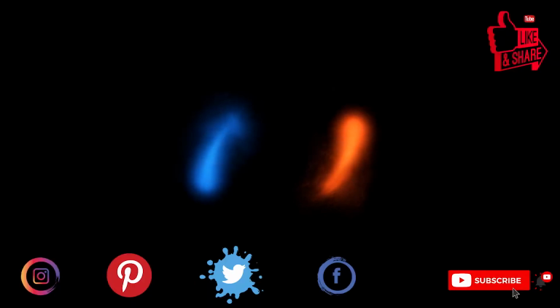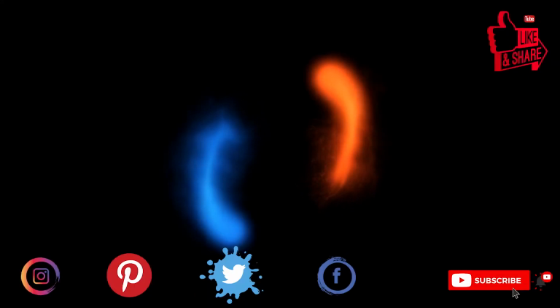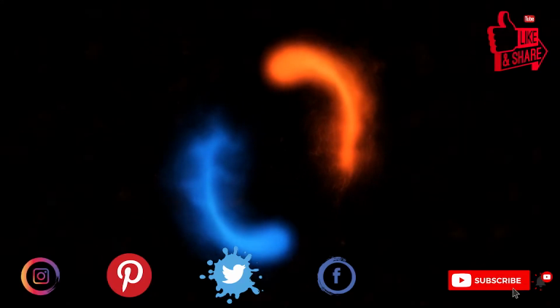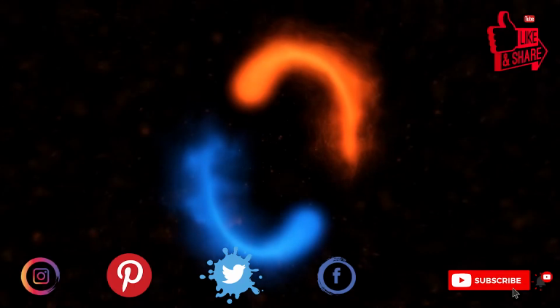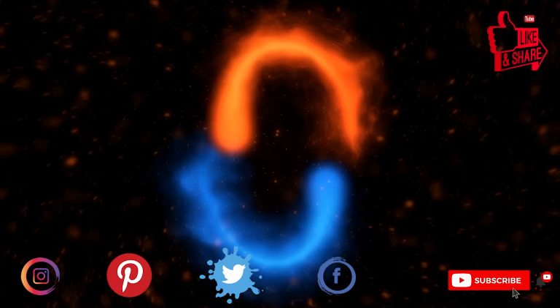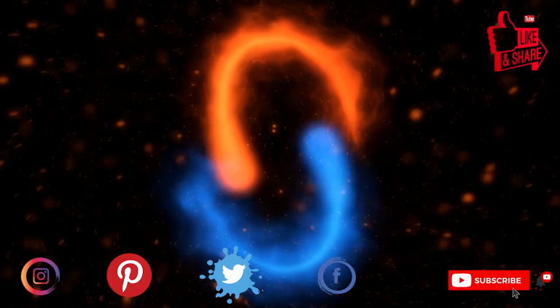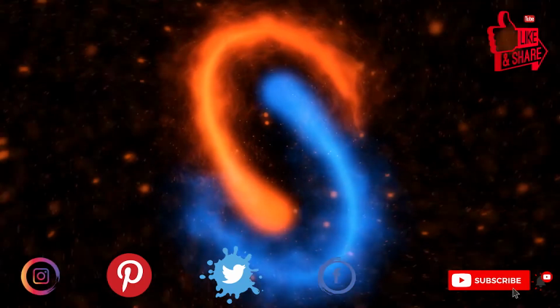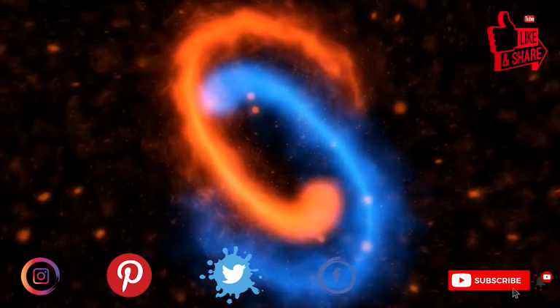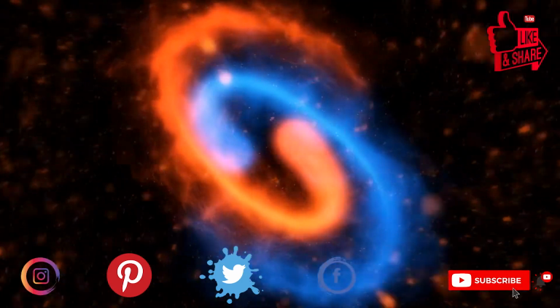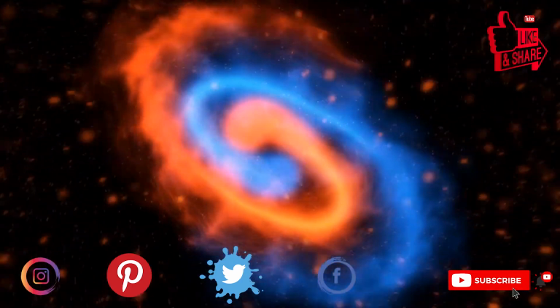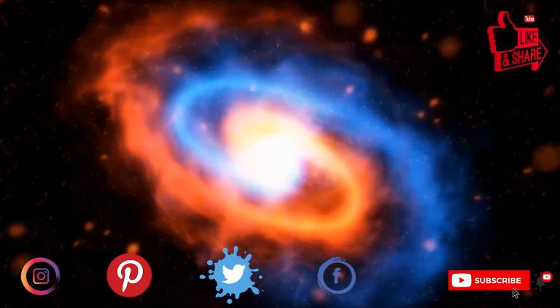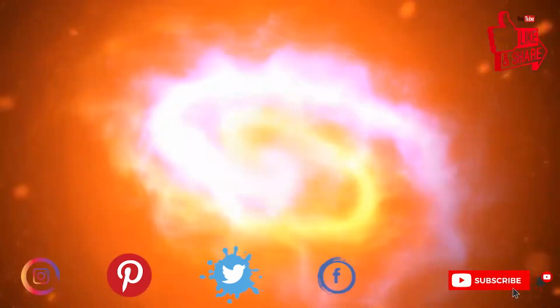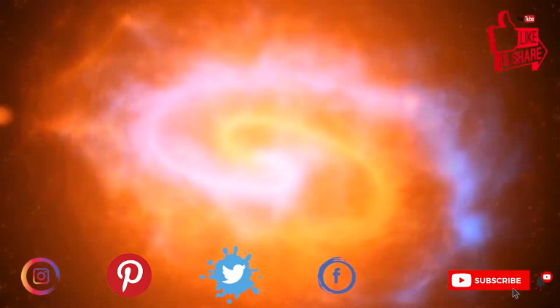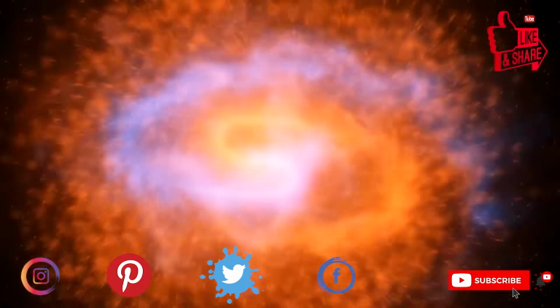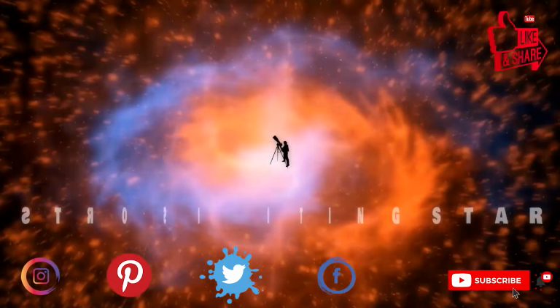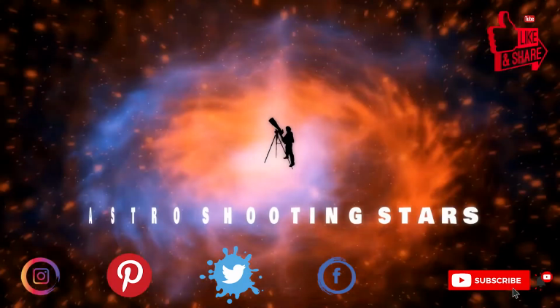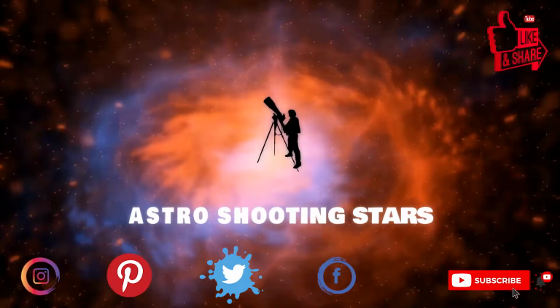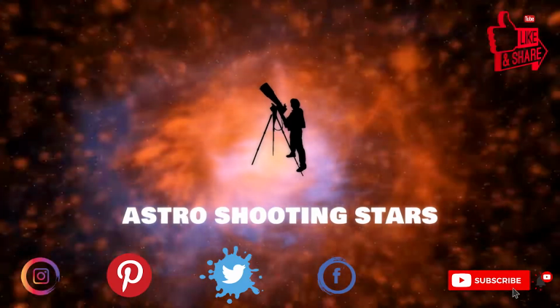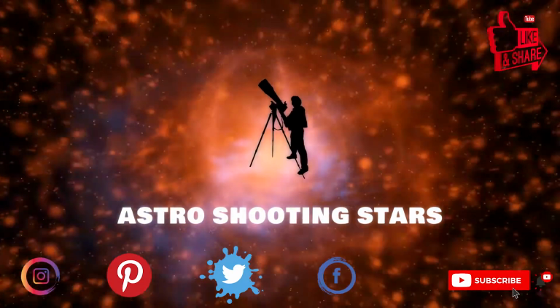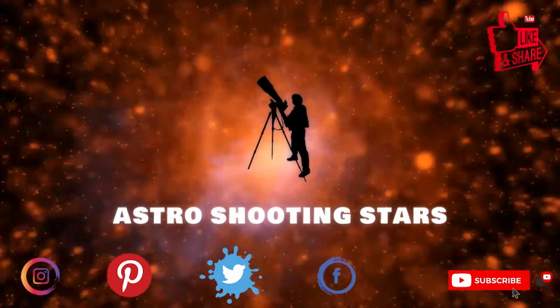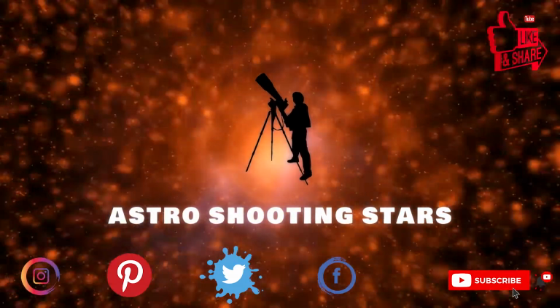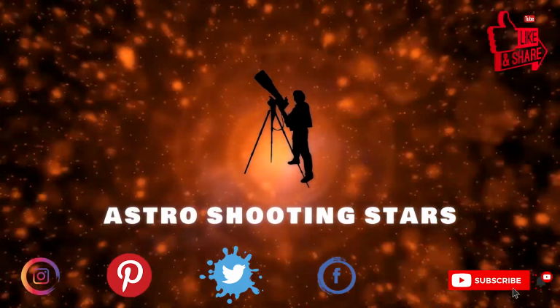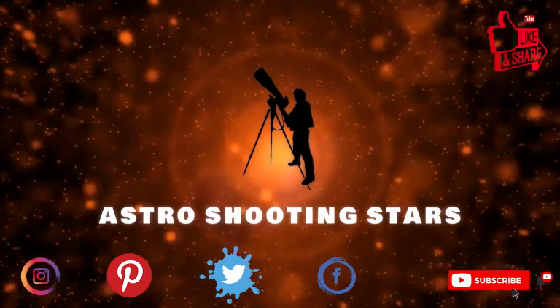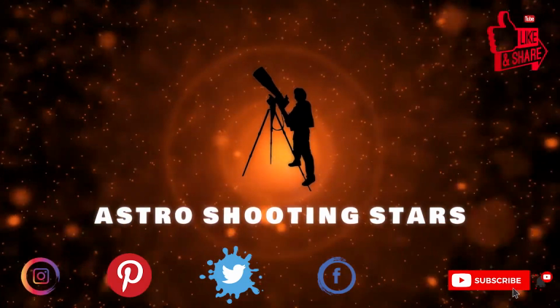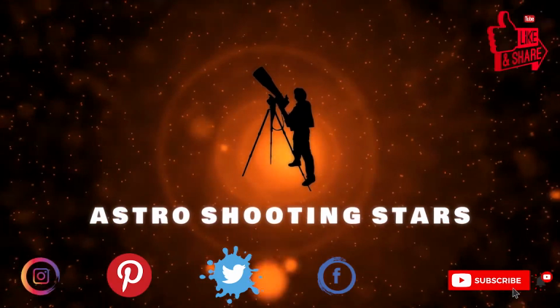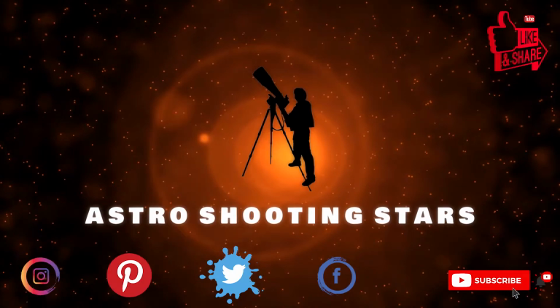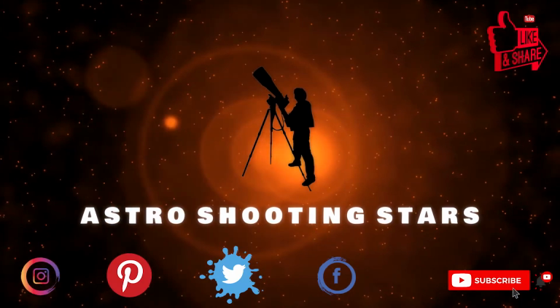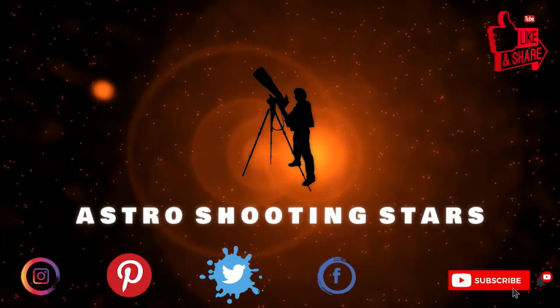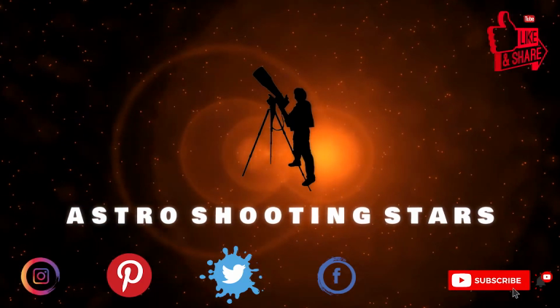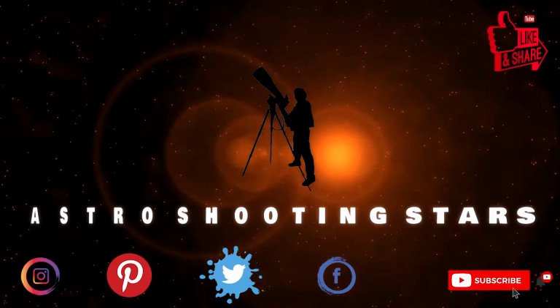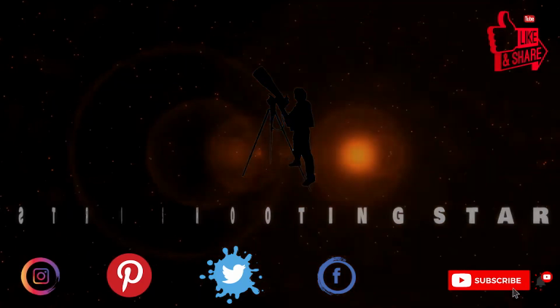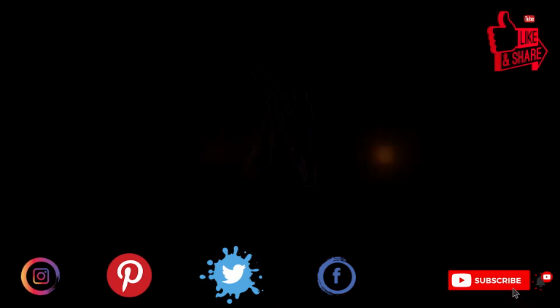Before we move further, if you are new to my channel and not yet subscribed, please hit that subscribe button and click the bell notification icon so that you get notifications for all my new videos. Let's get started.